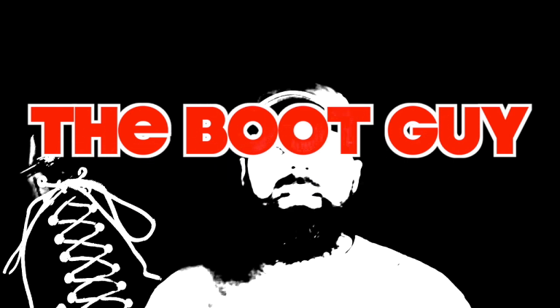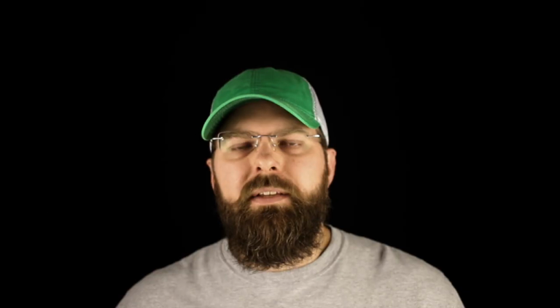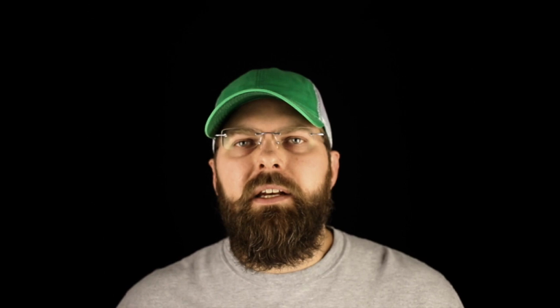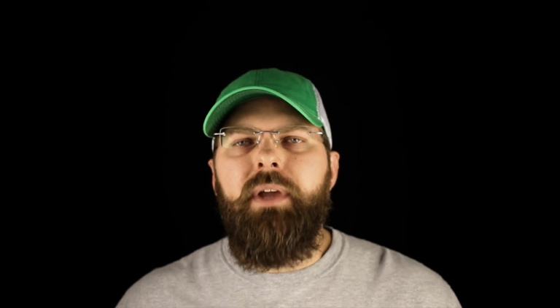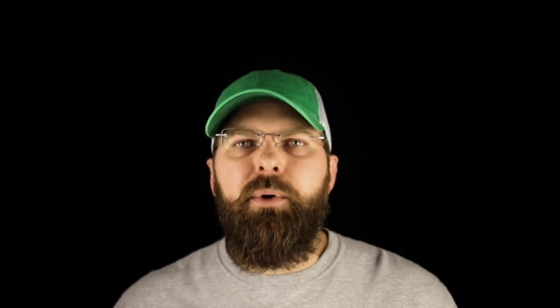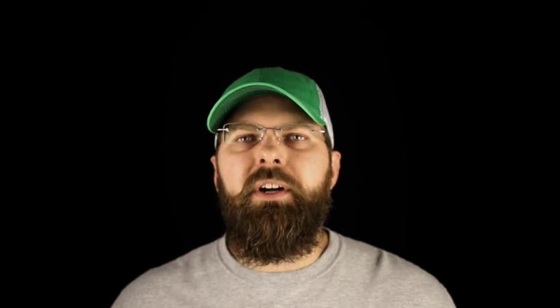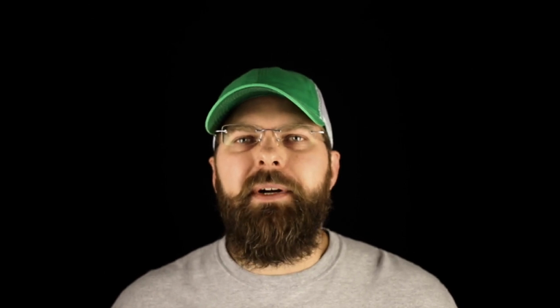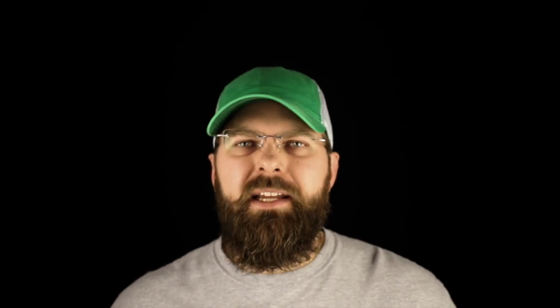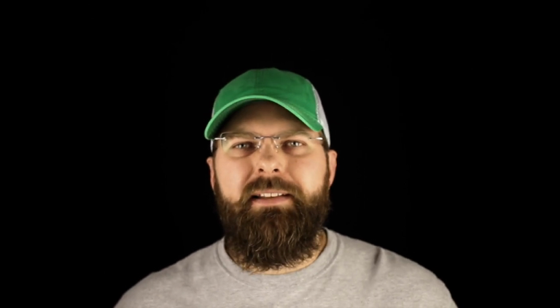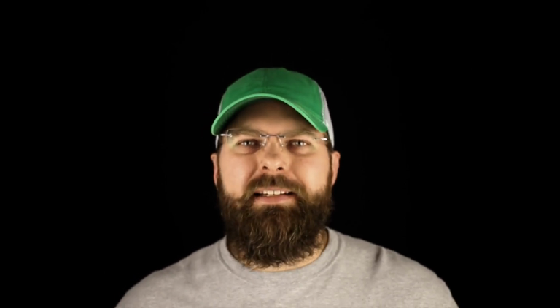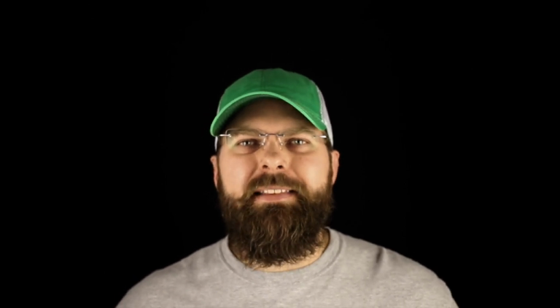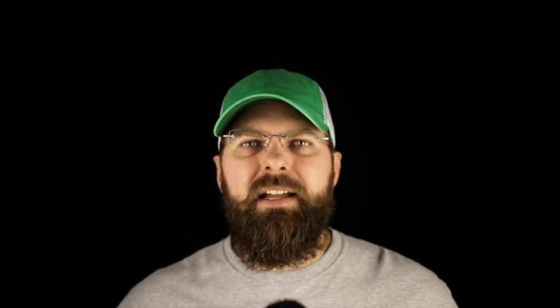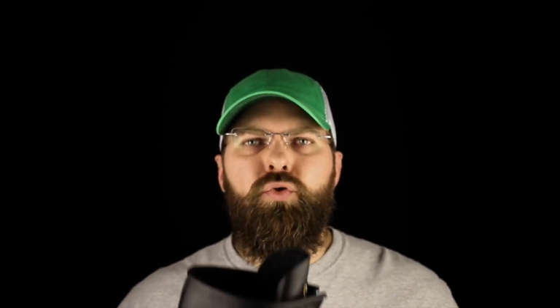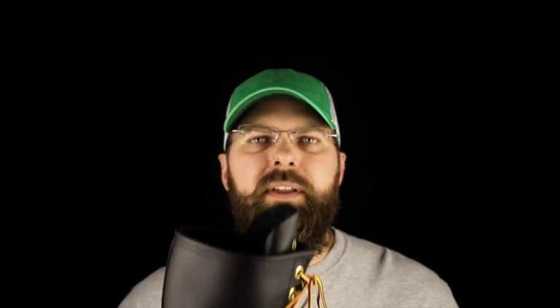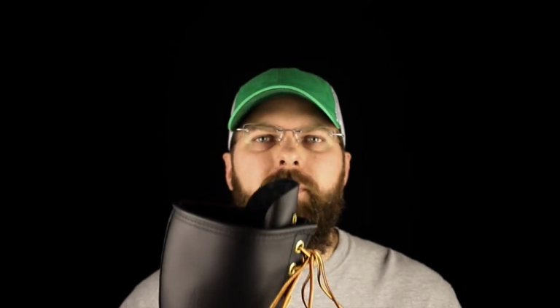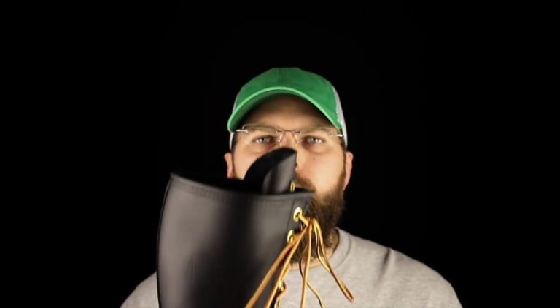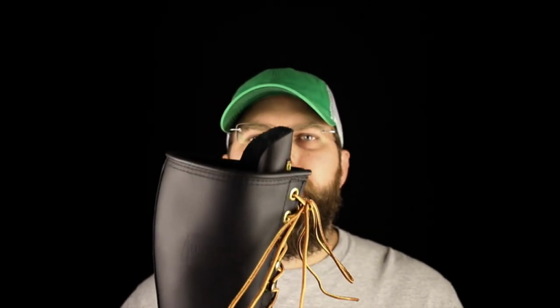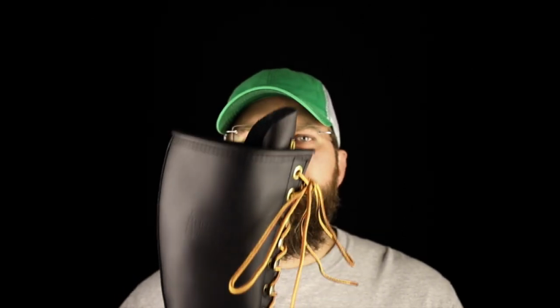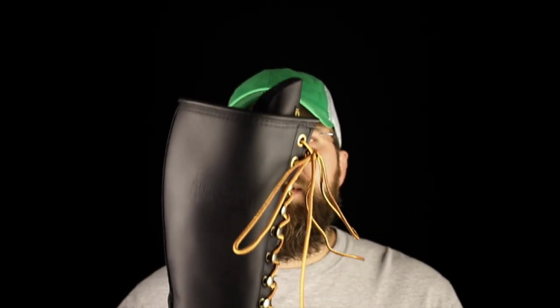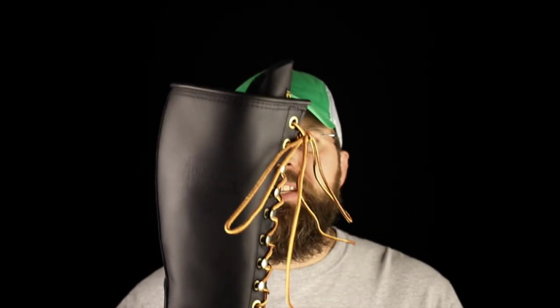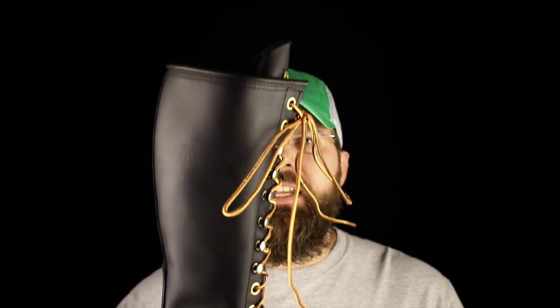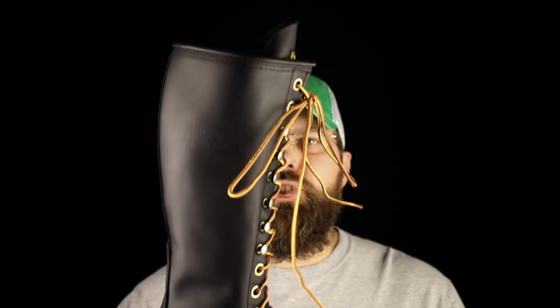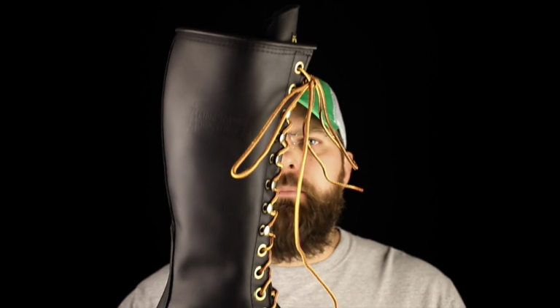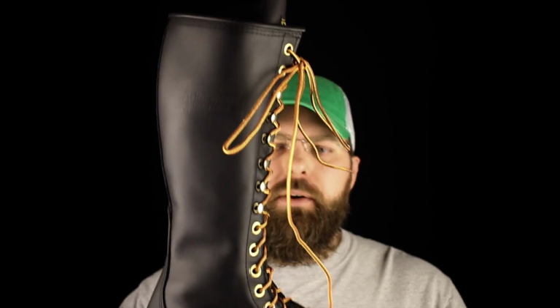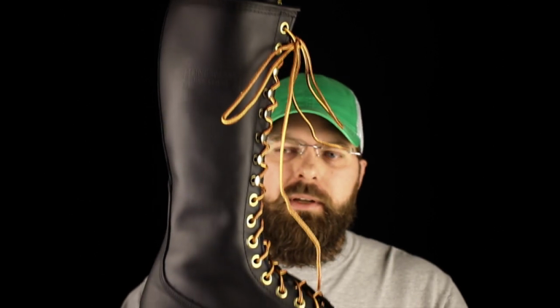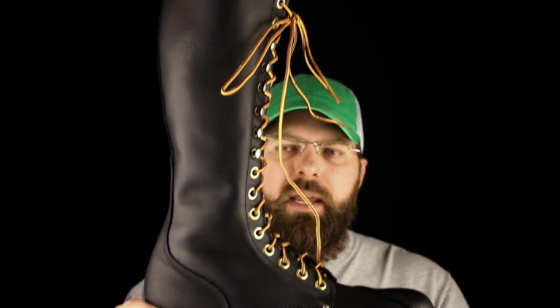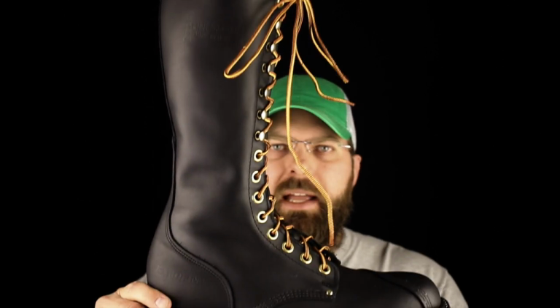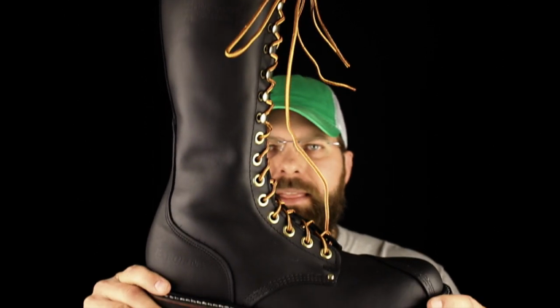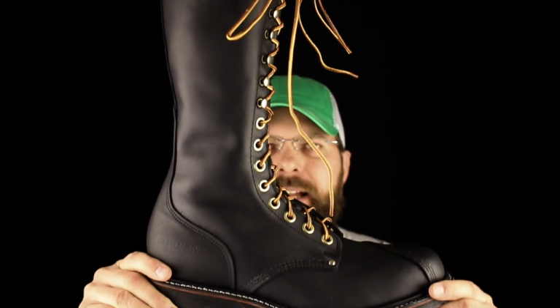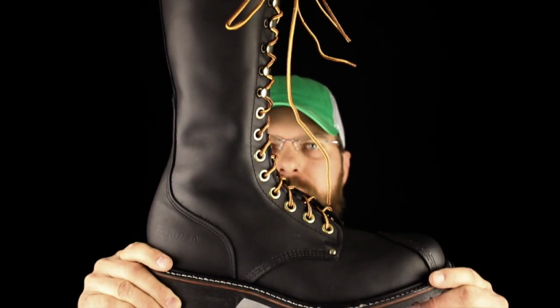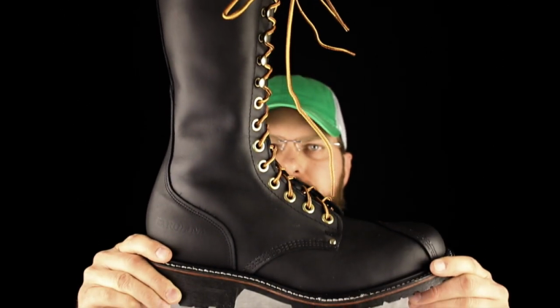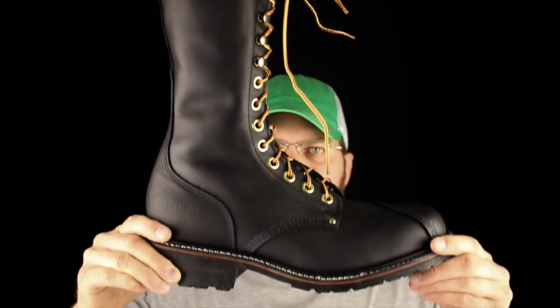Today on The Boot Guy we're talking about the Carolina 924 16-inch American-made lineman's boot.